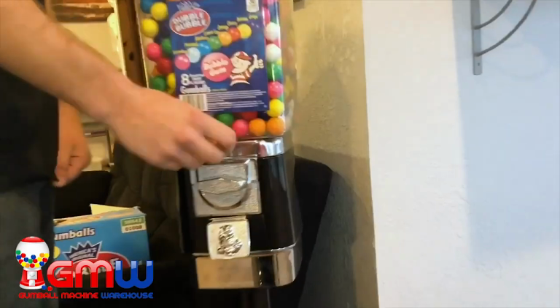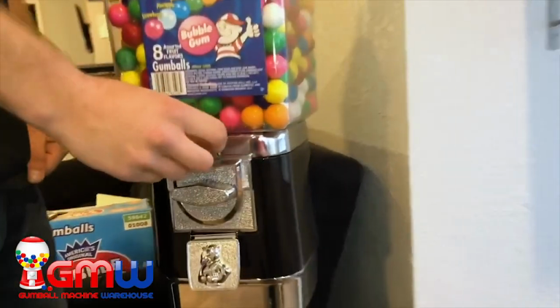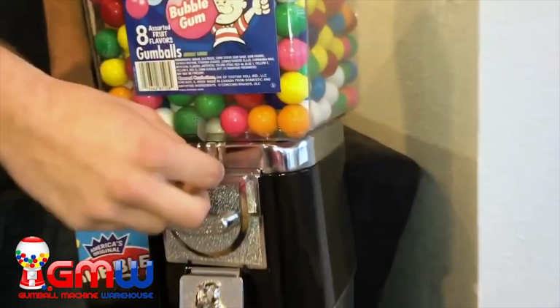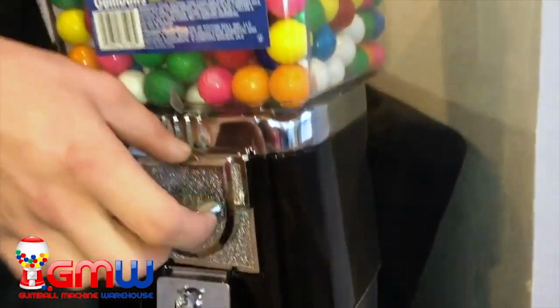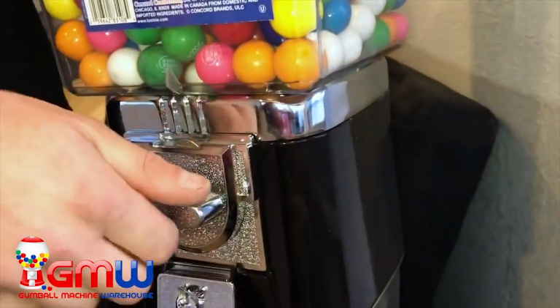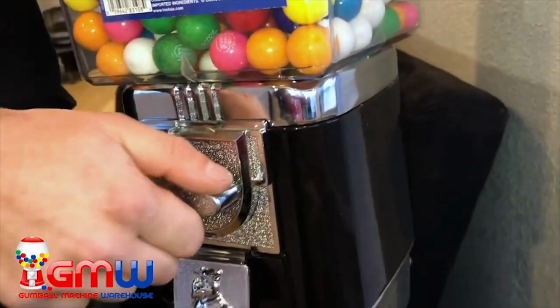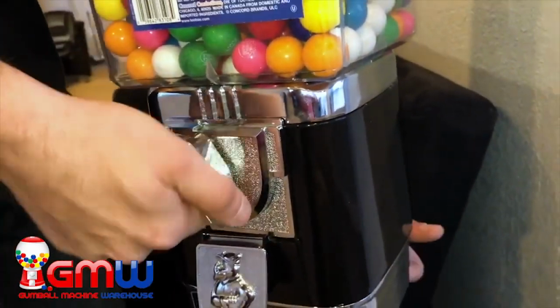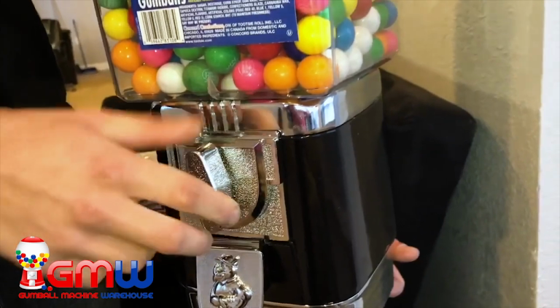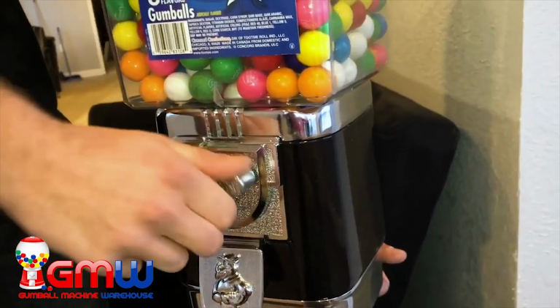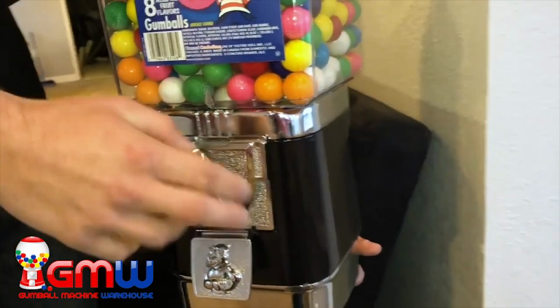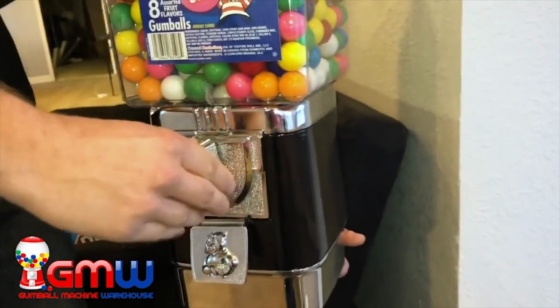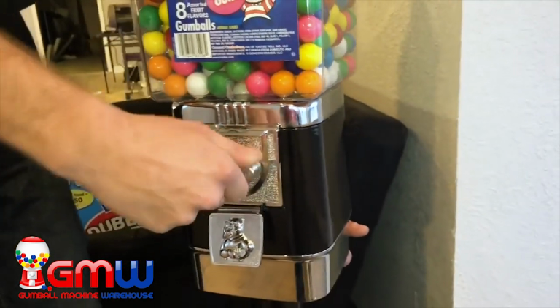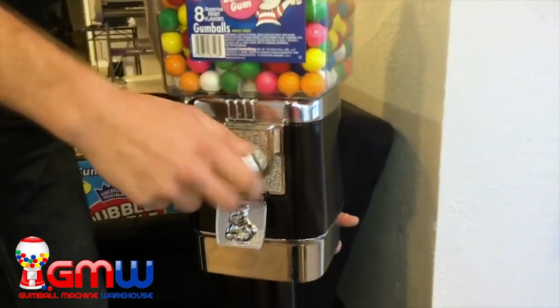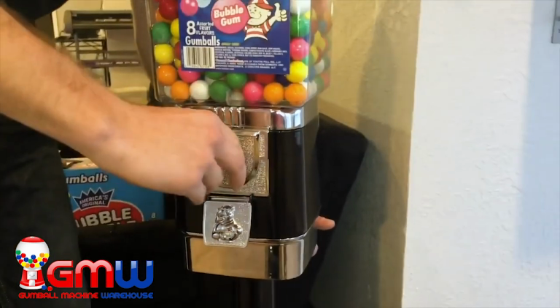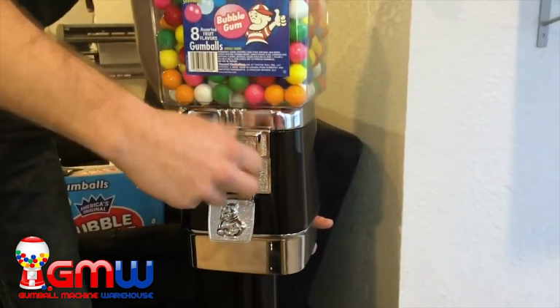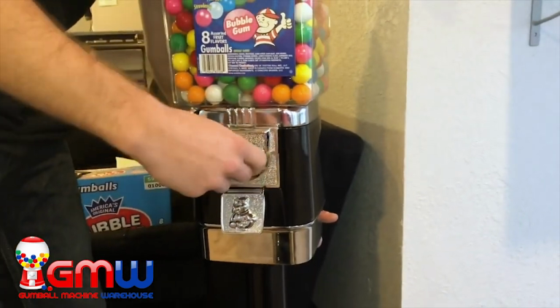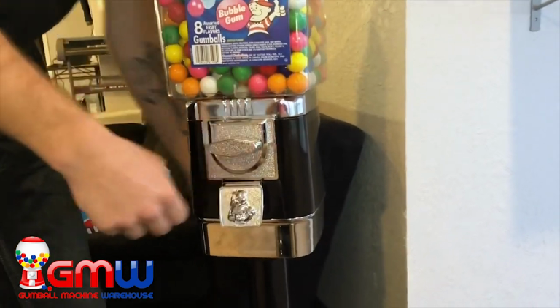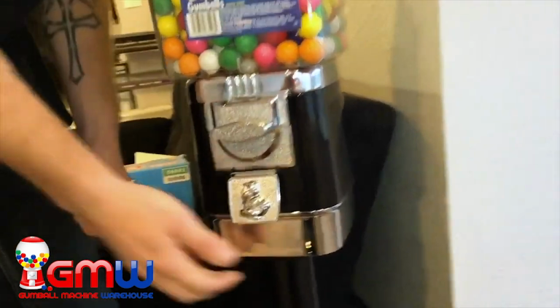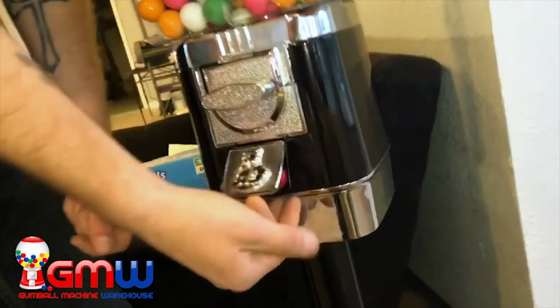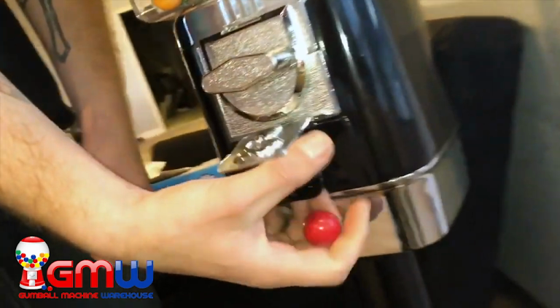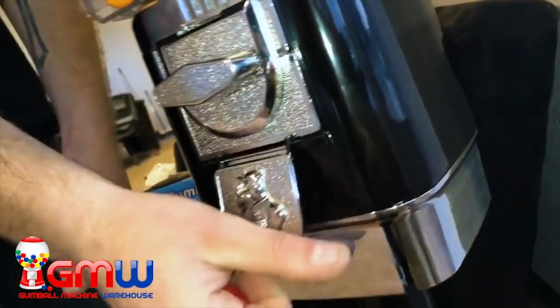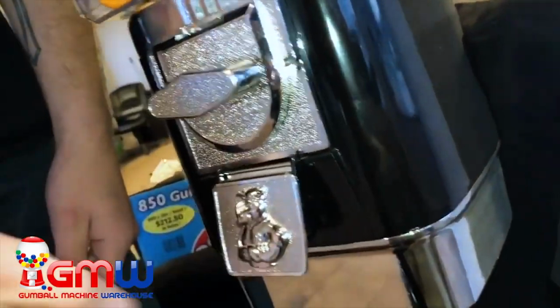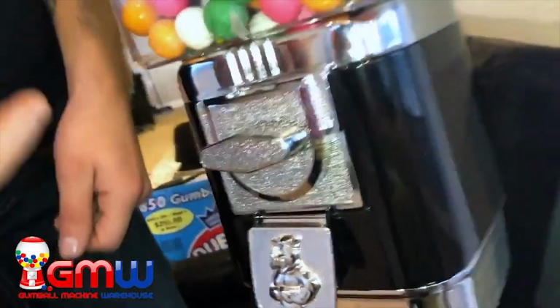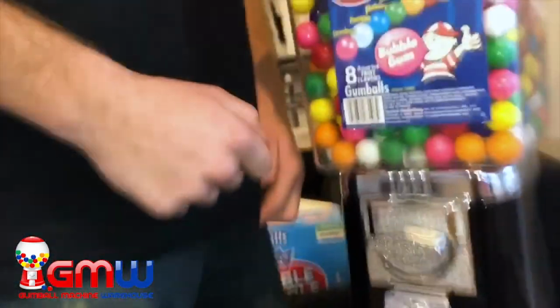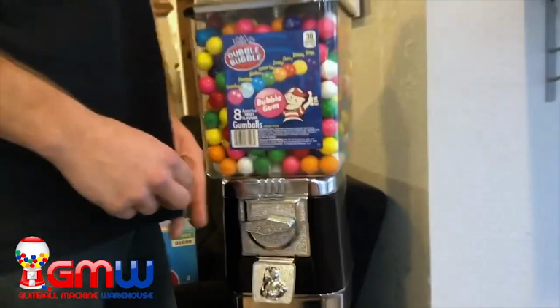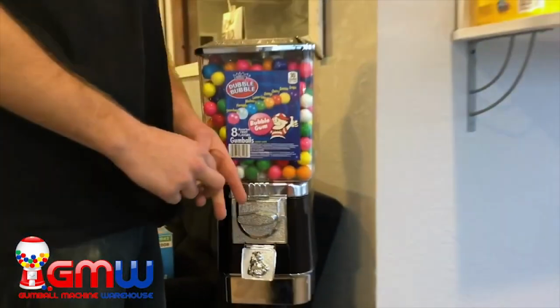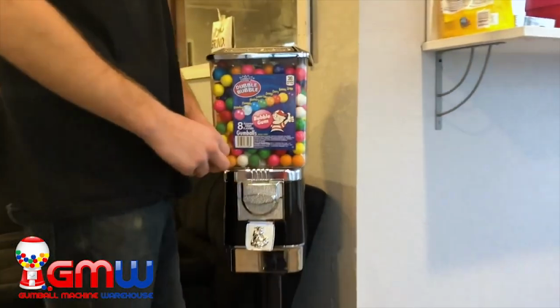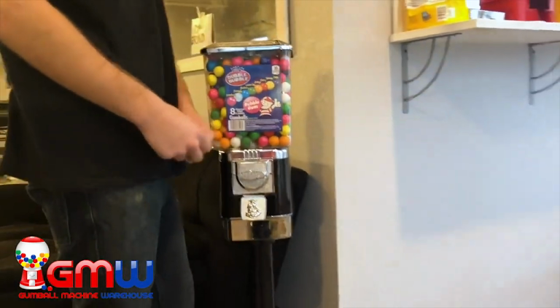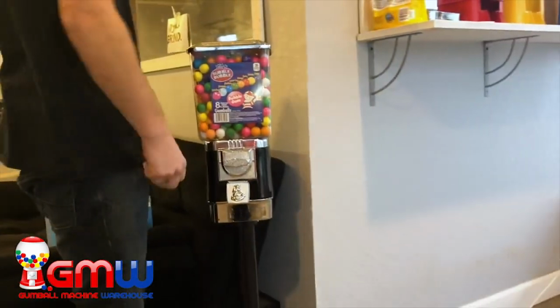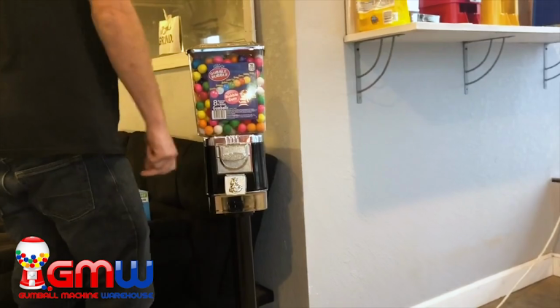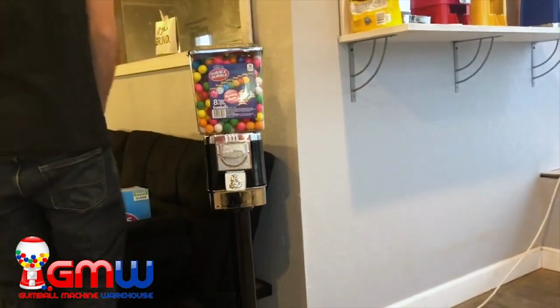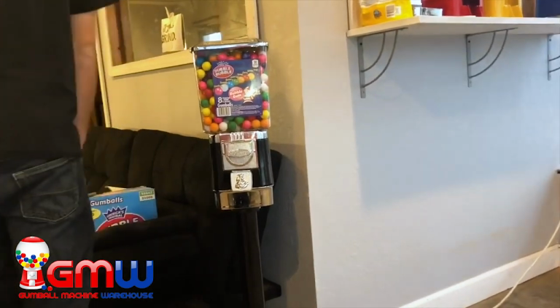Now we are going to put a couple quarters into the machine to make sure all of those holes within the gumball wheel are full of product and ready to vend to your customers. And there we go — we have a Rhino Supreme with the cash drawer filled with gumballs.